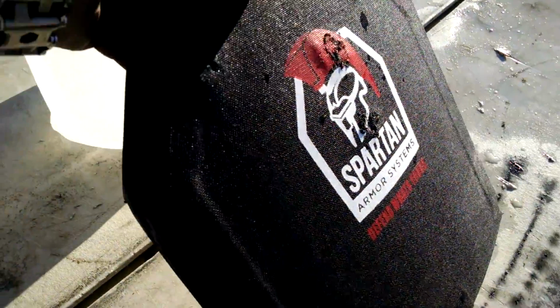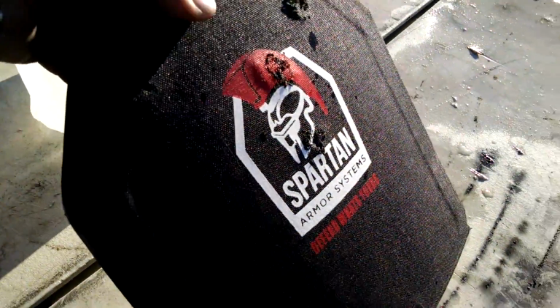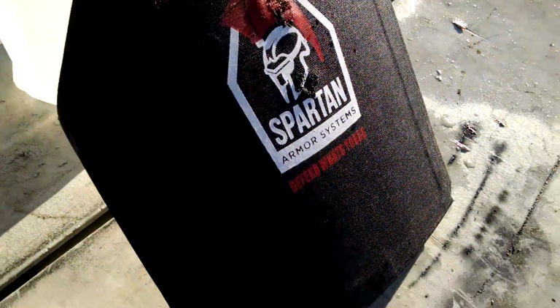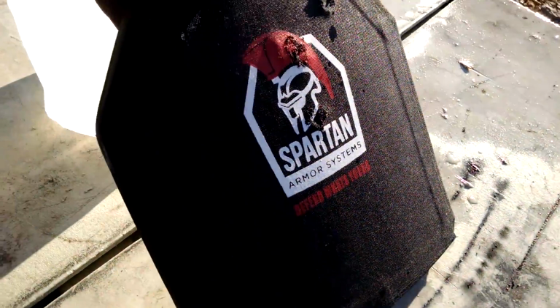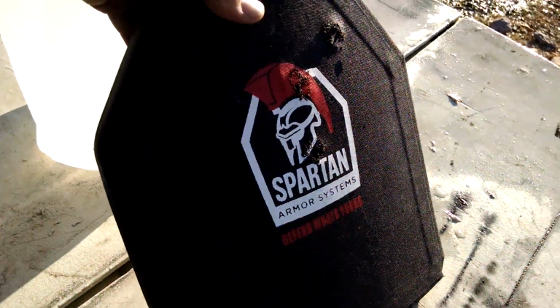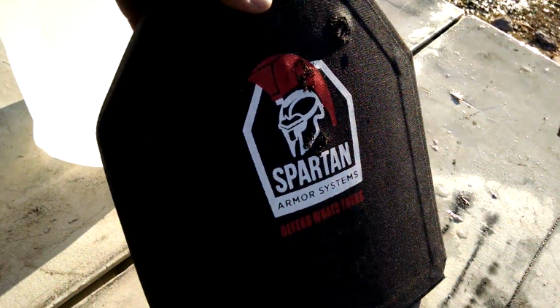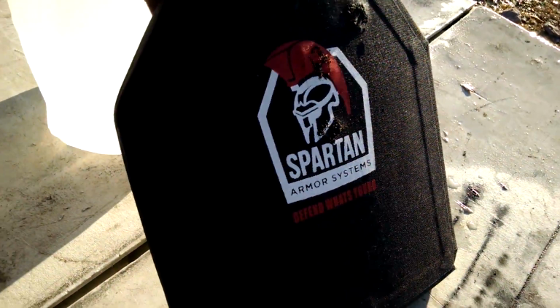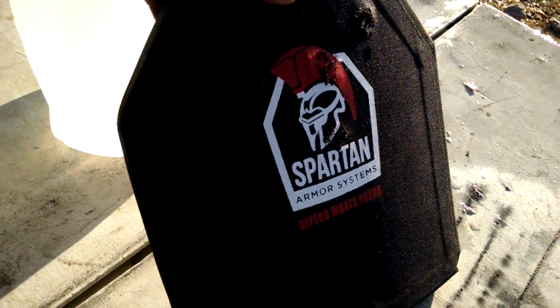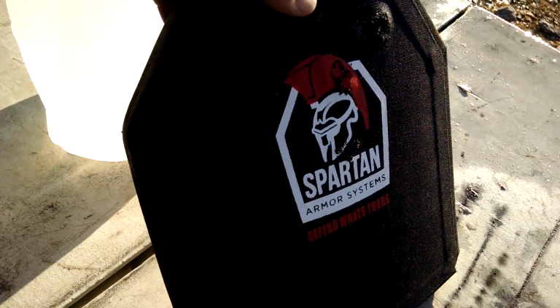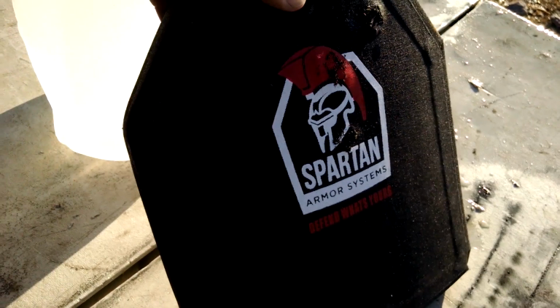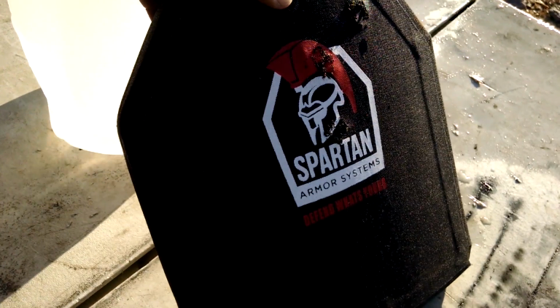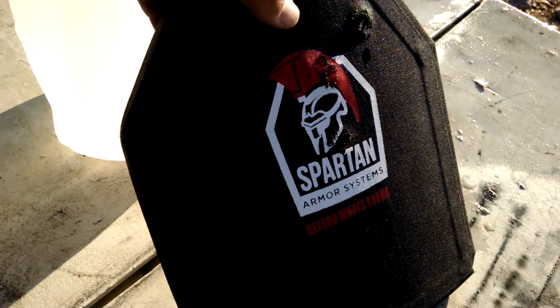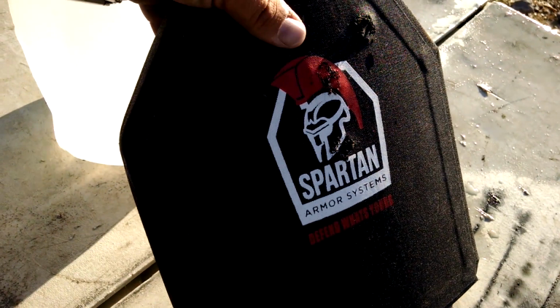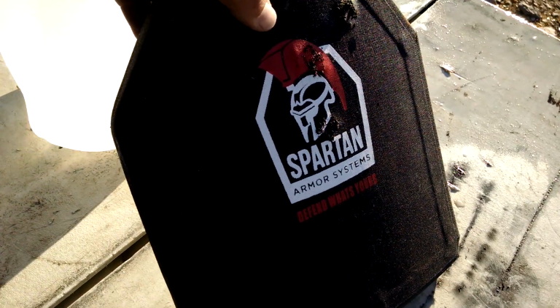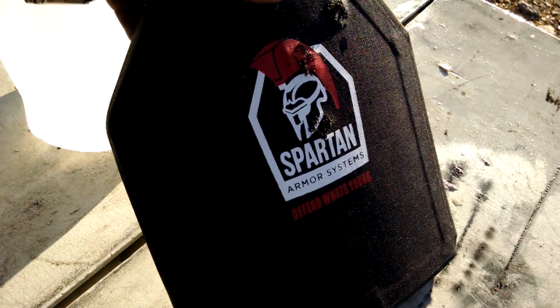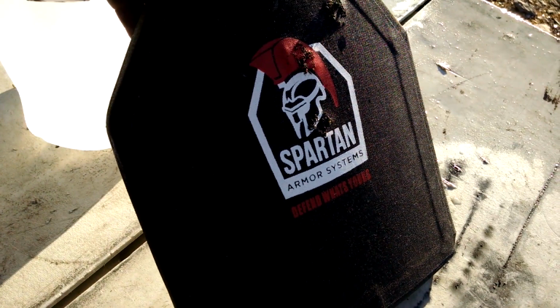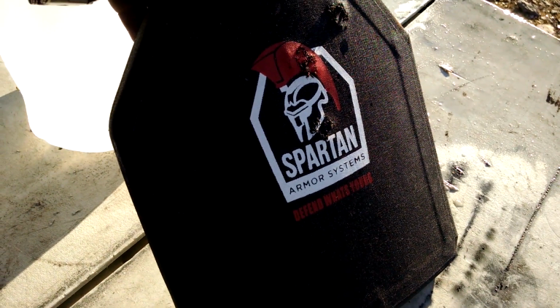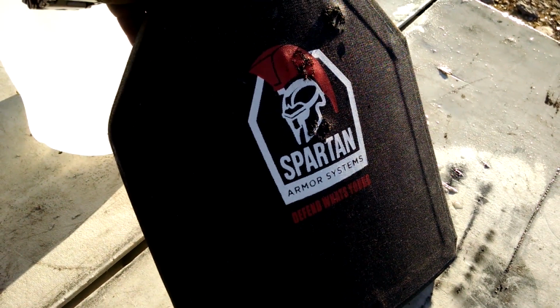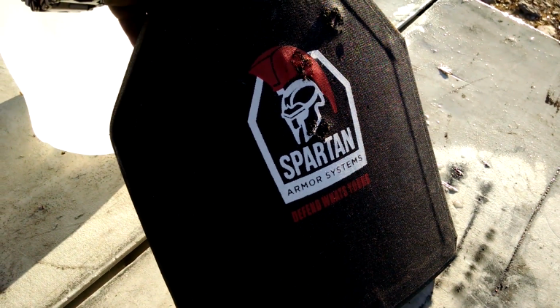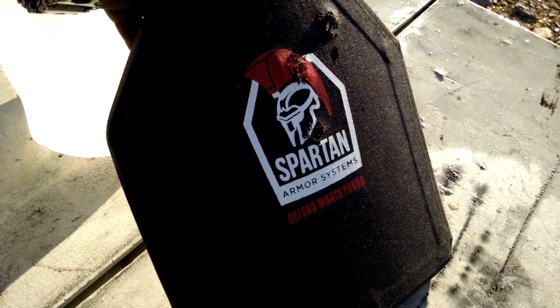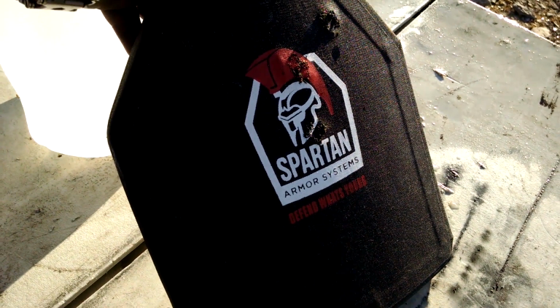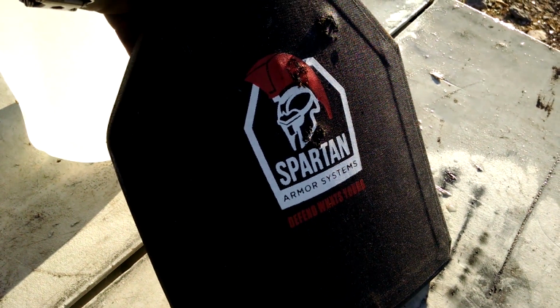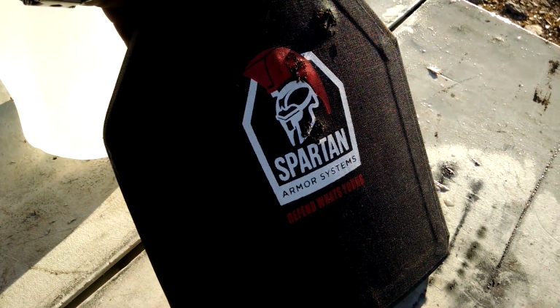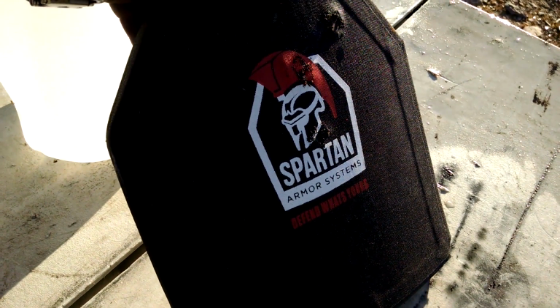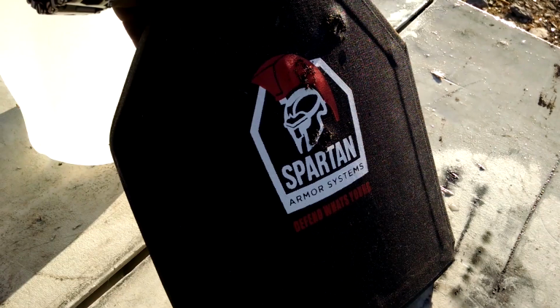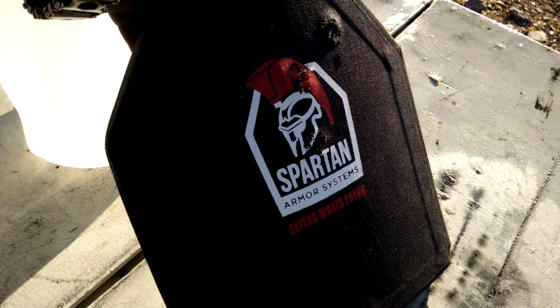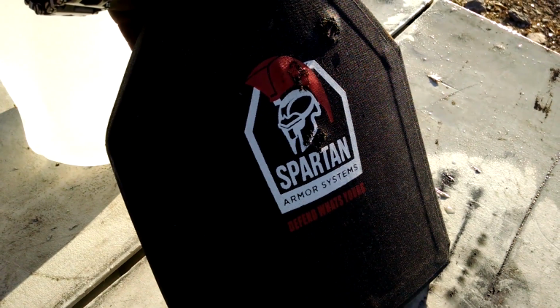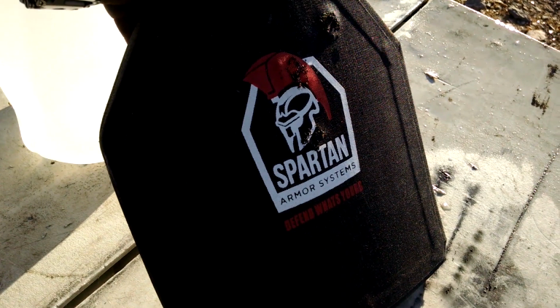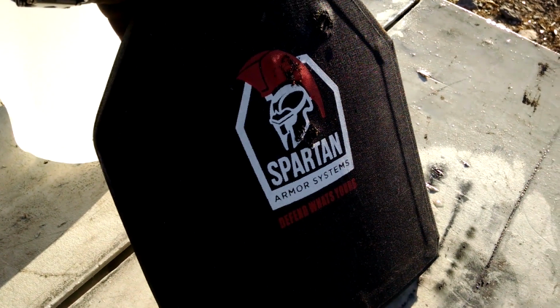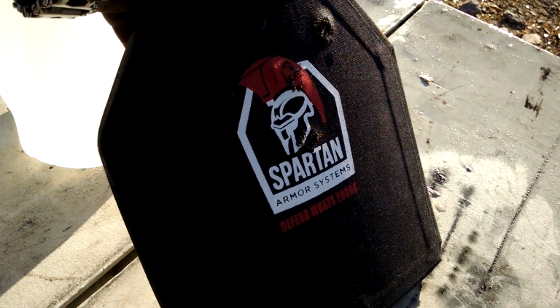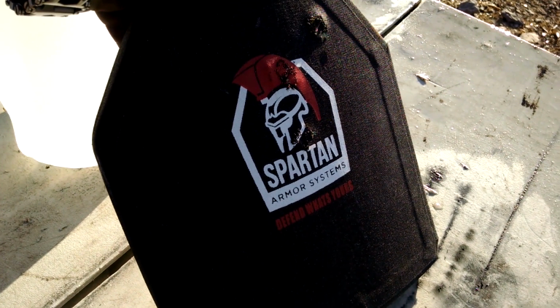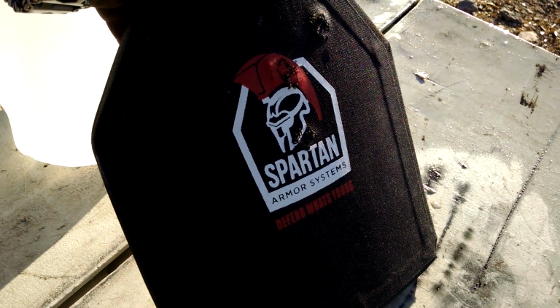That is impressive. This plate isn't rated for M855A1 — it was never designed to stop that.